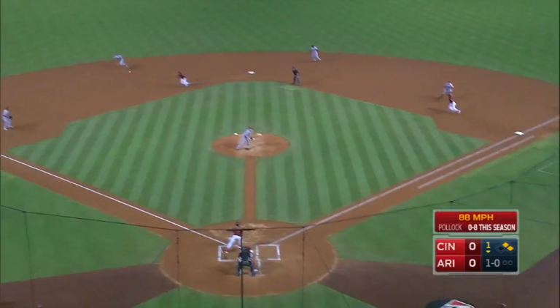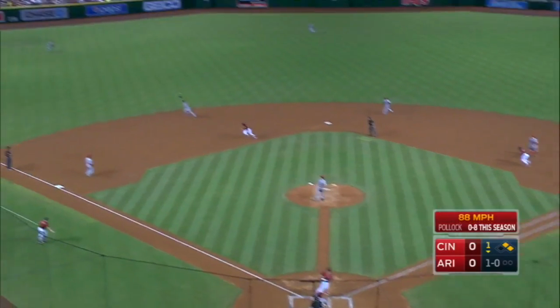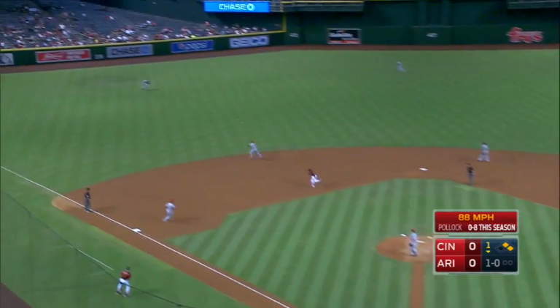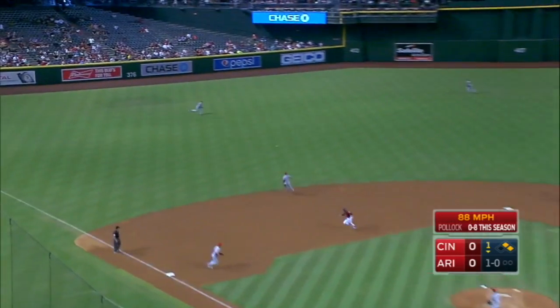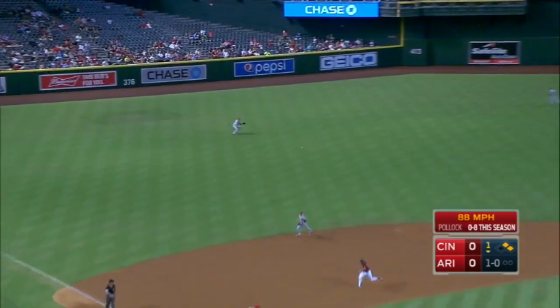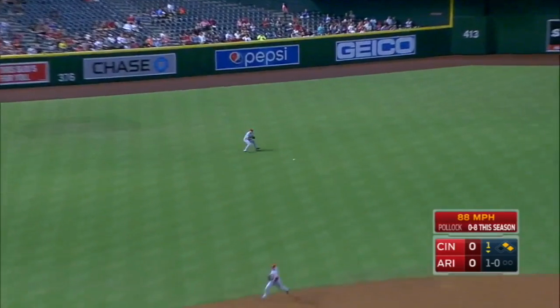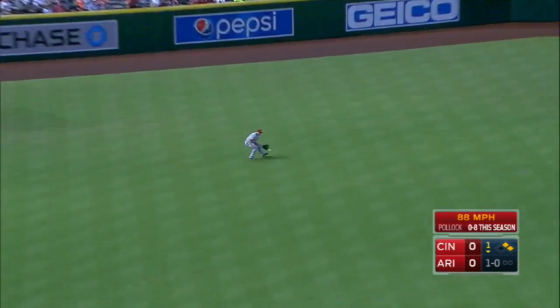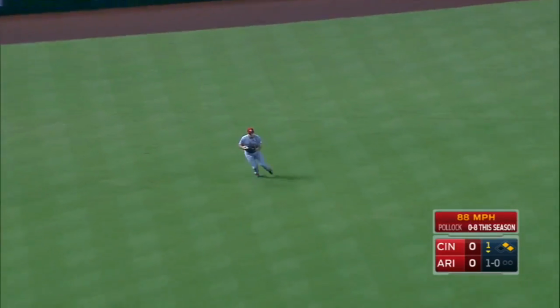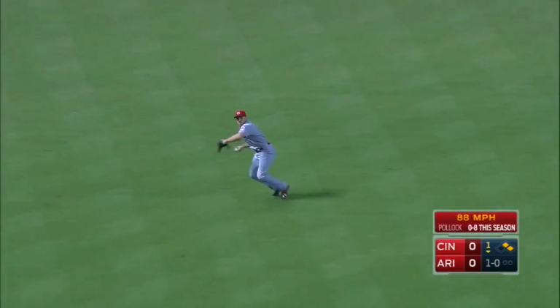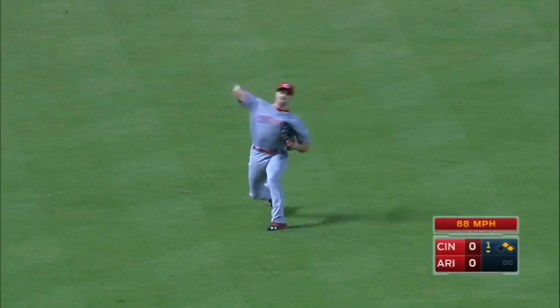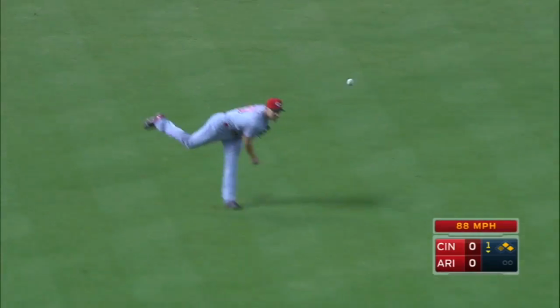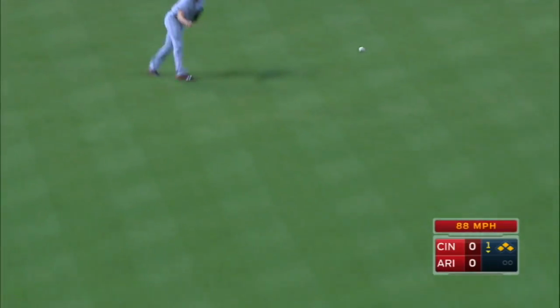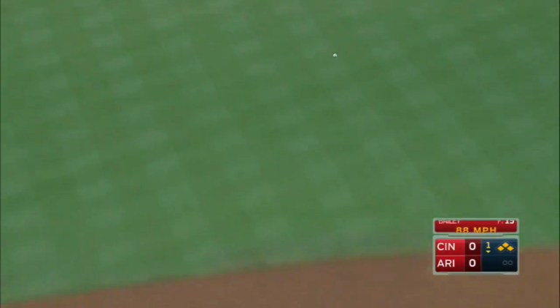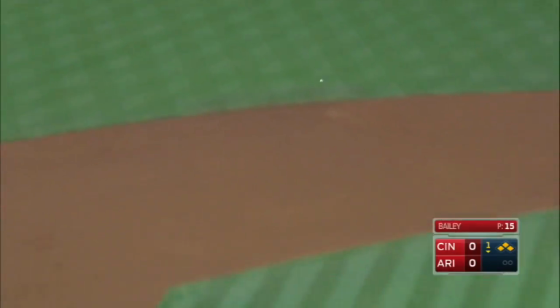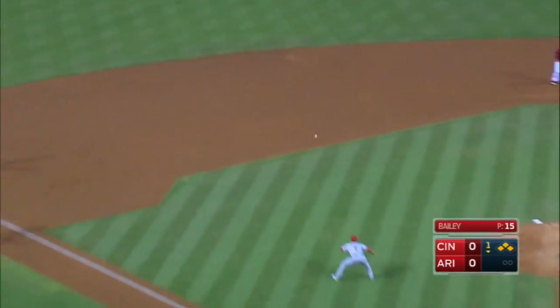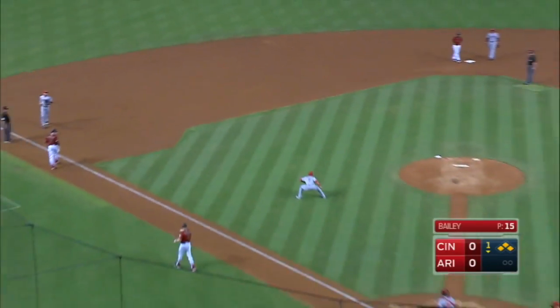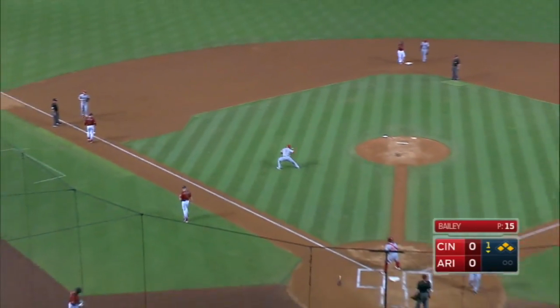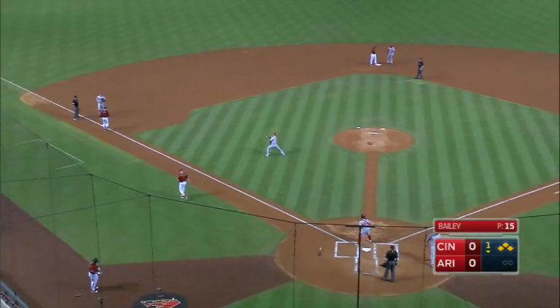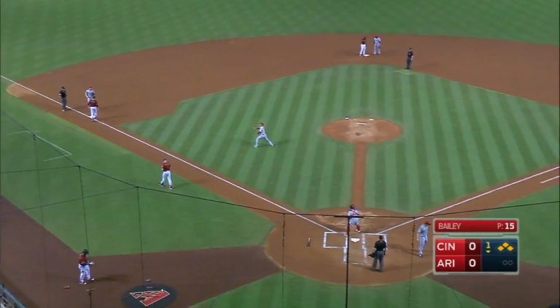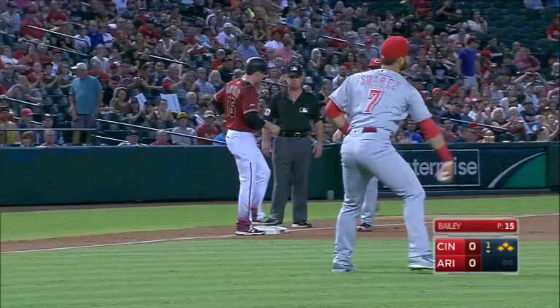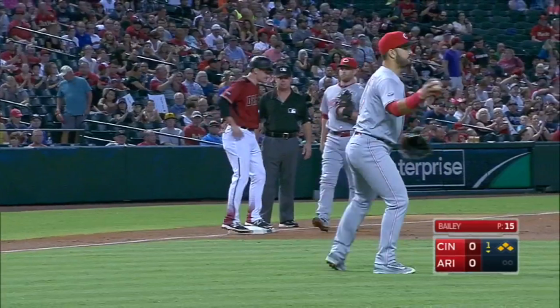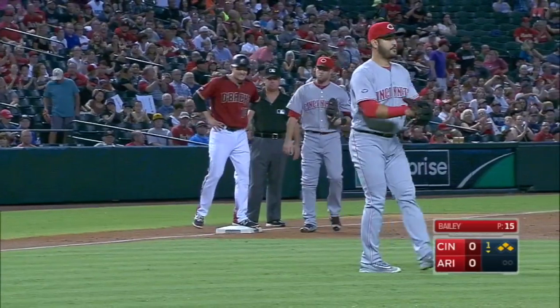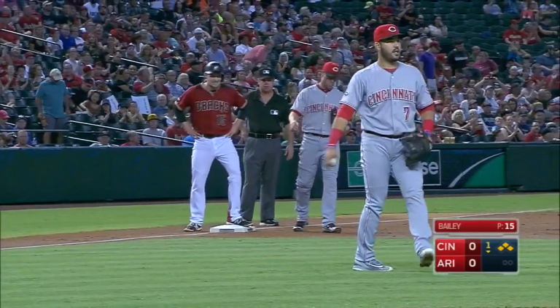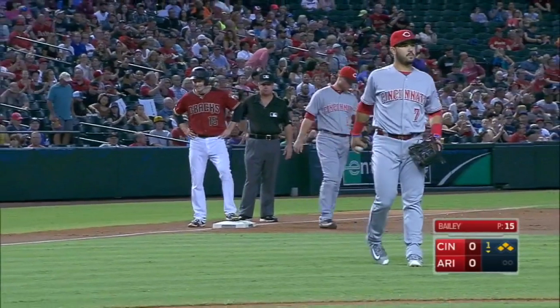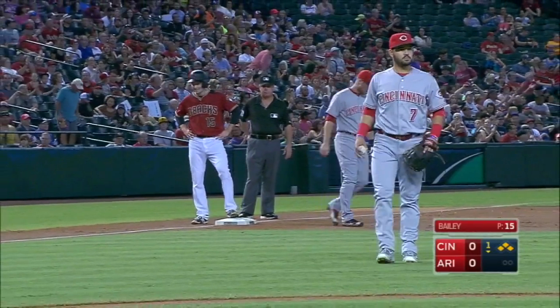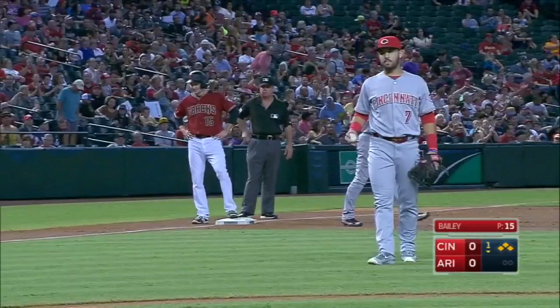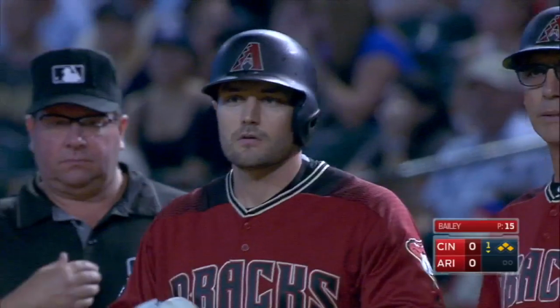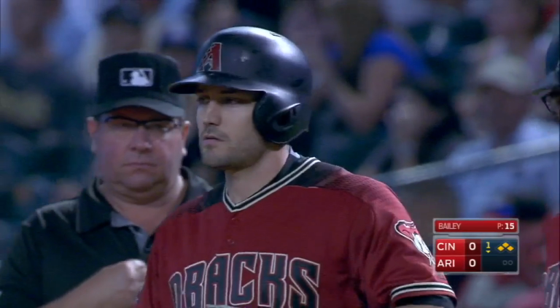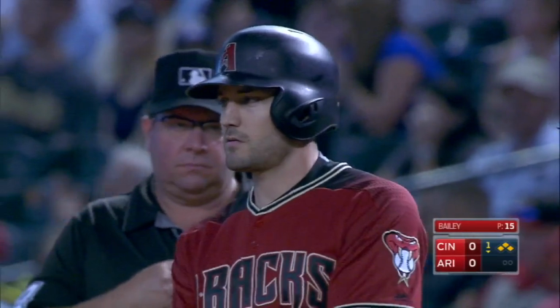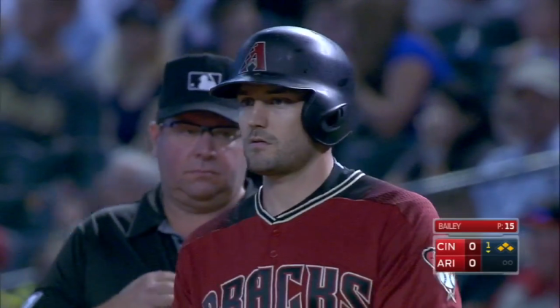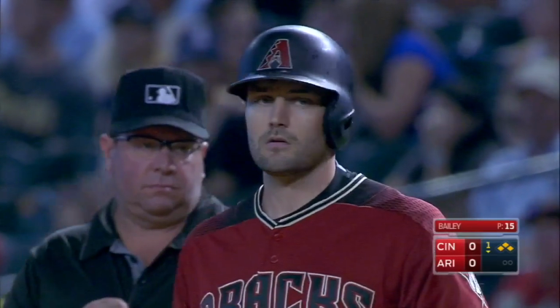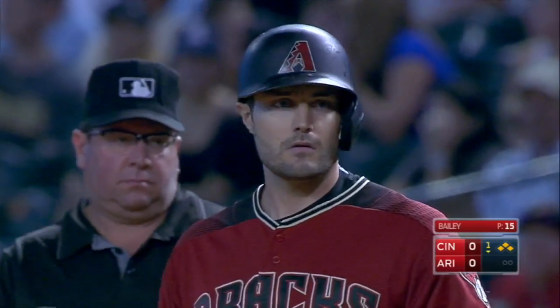A.J. Pollock knocks it into left, a base hit. Matt Williams gonna stop Gosling at third, and the bases are loaded. First hit this season for A.J. Pollock.